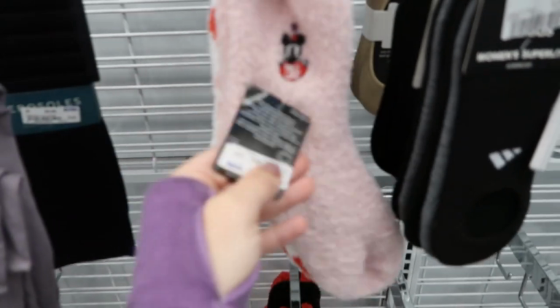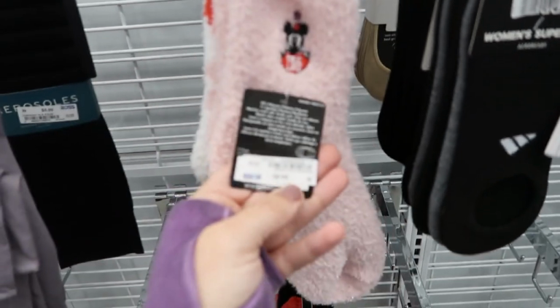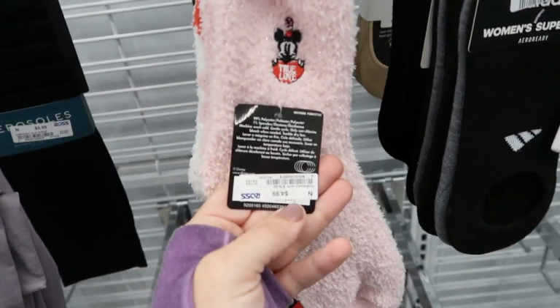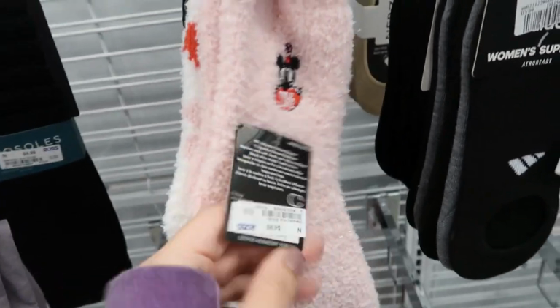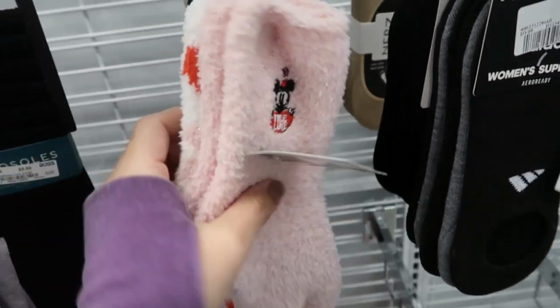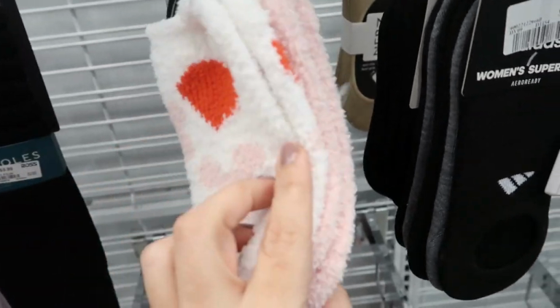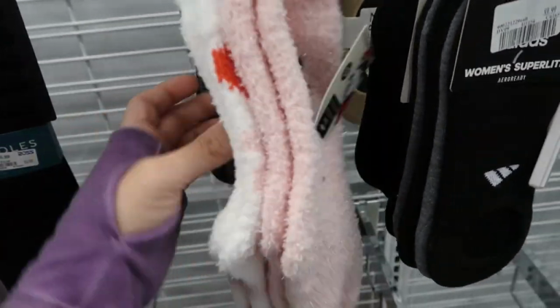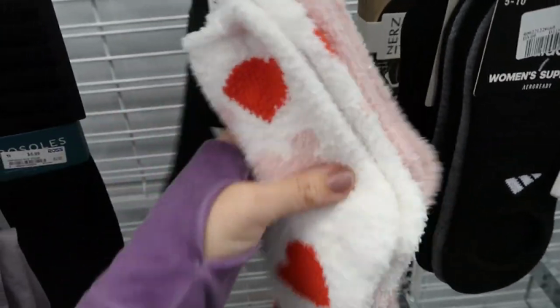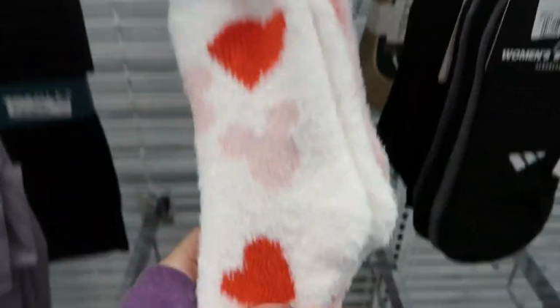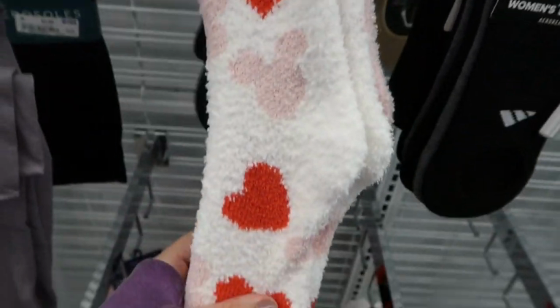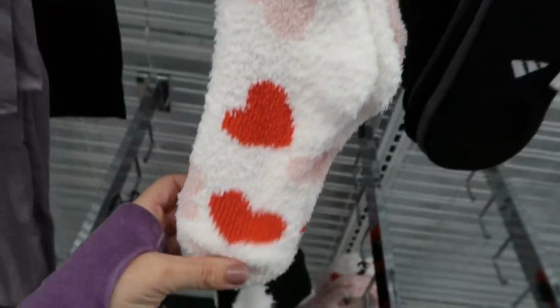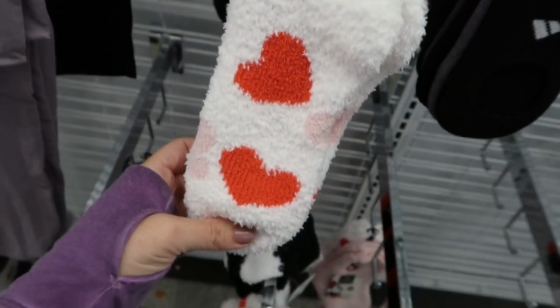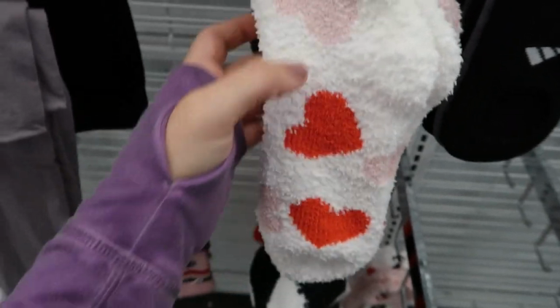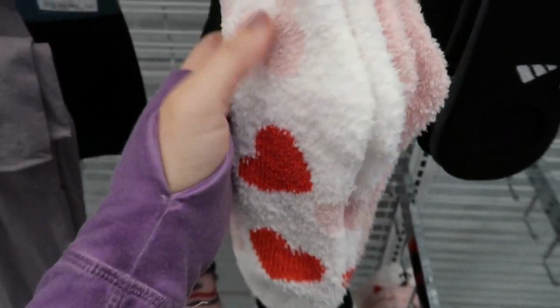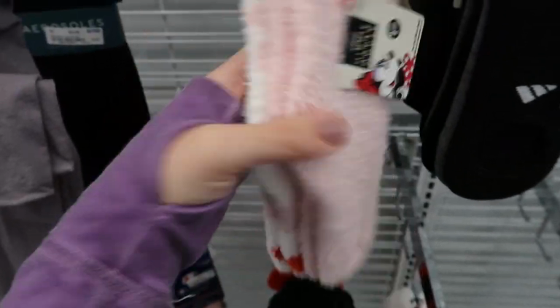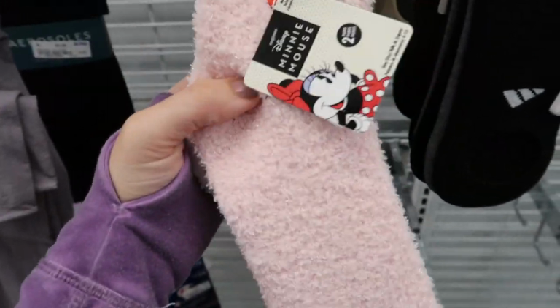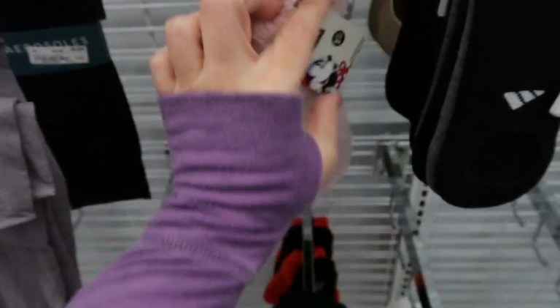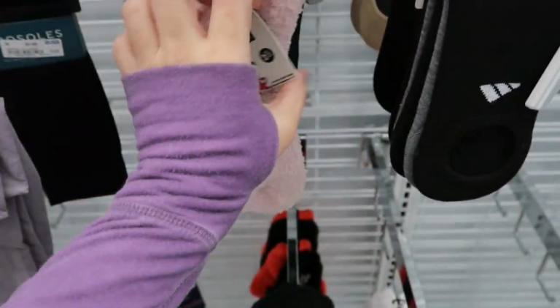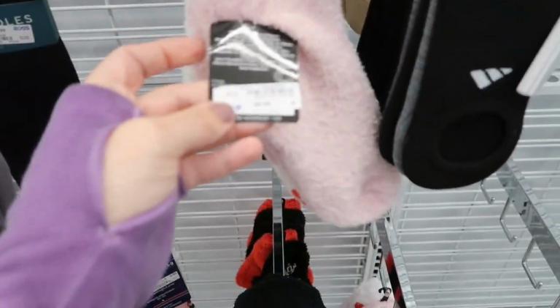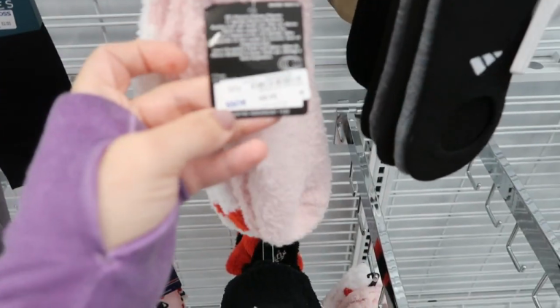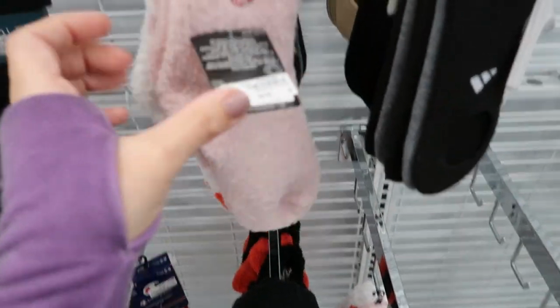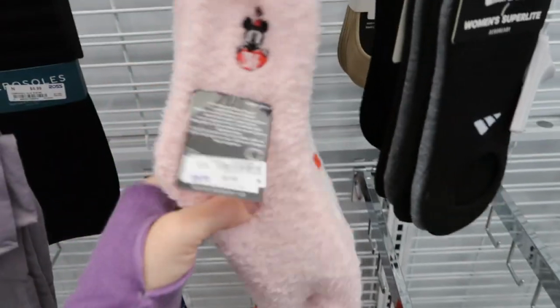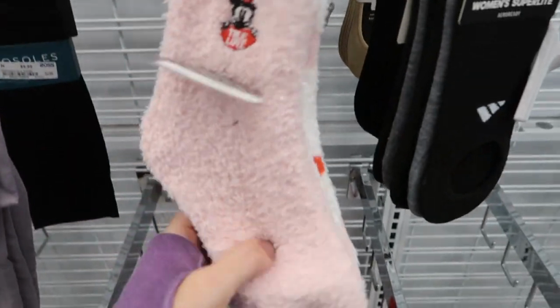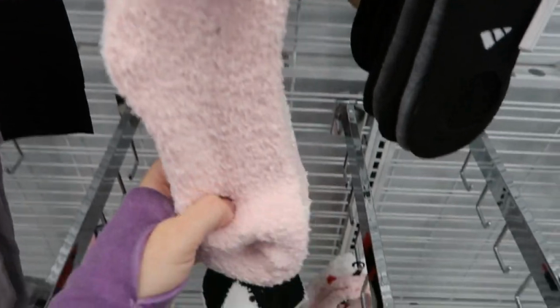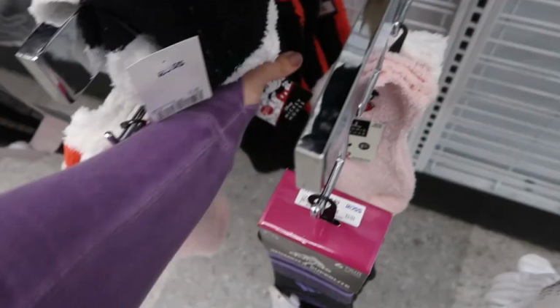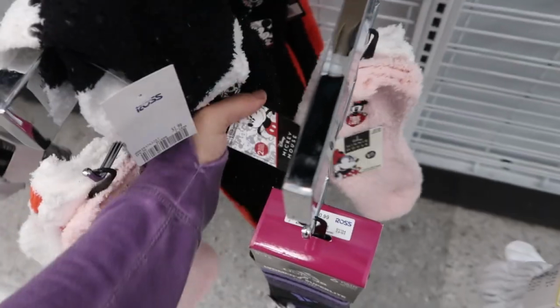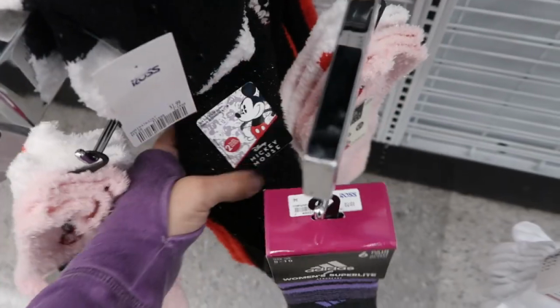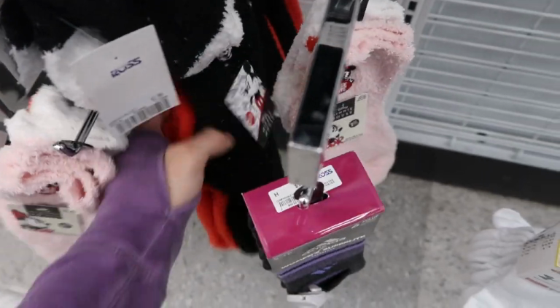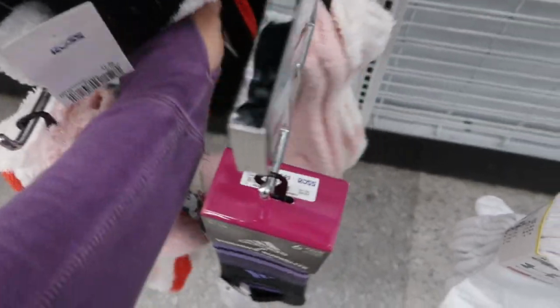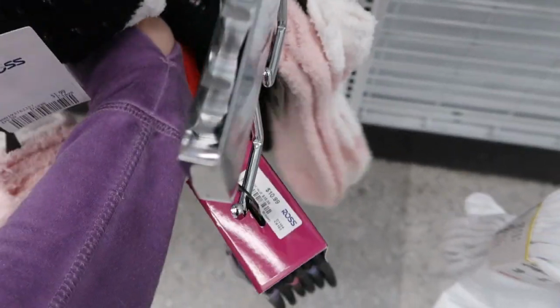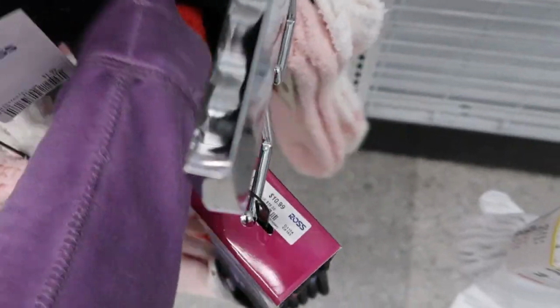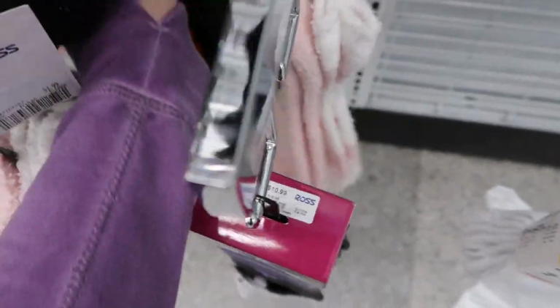Here's some cute Adidas on clearance for $20.99. How cute are these little mini Valentine socks - 'True Love' and then hearts on the other side with the mini. These are $4.99 - they also have a black and red pair with Mickey.